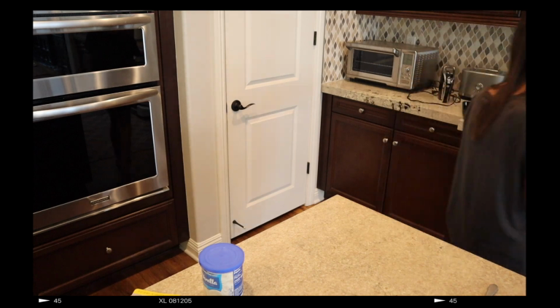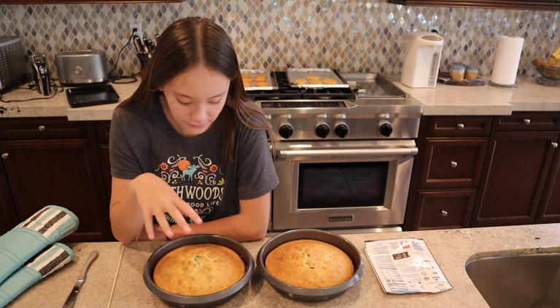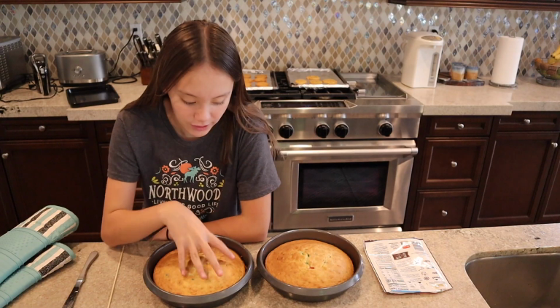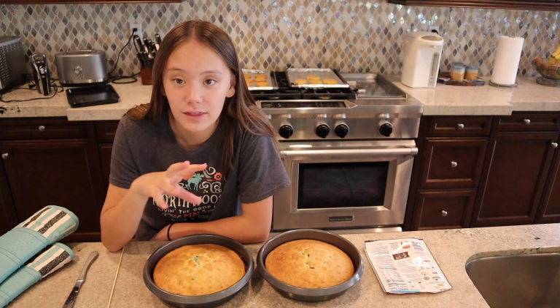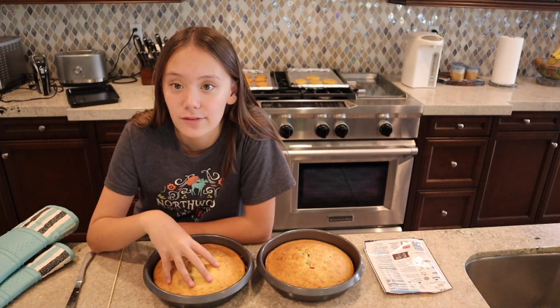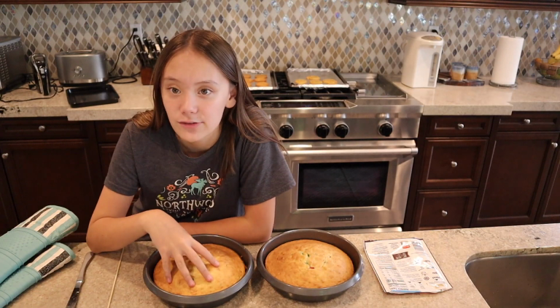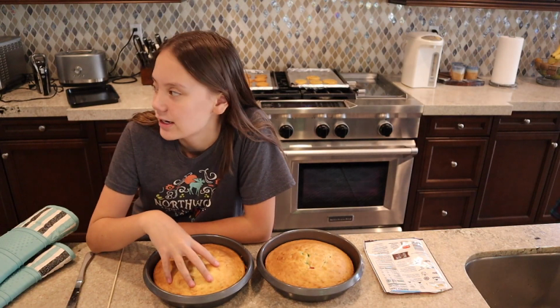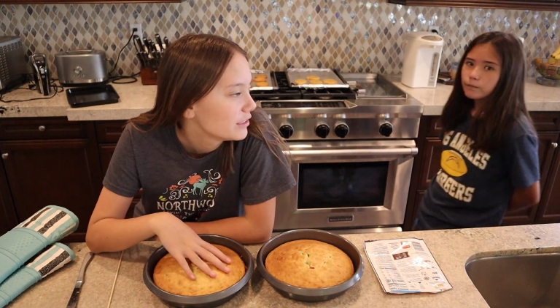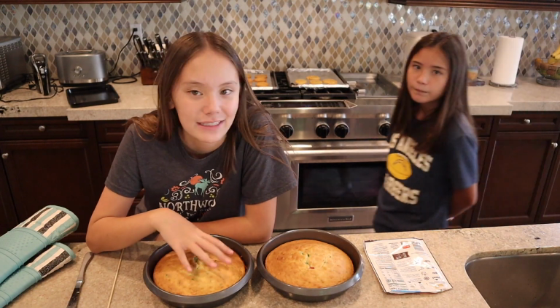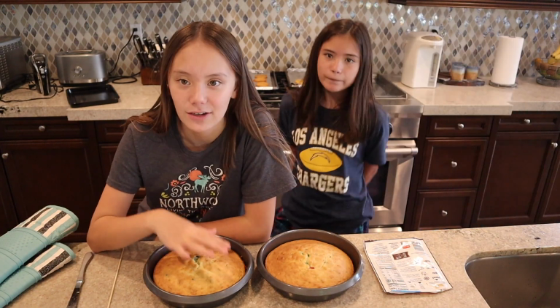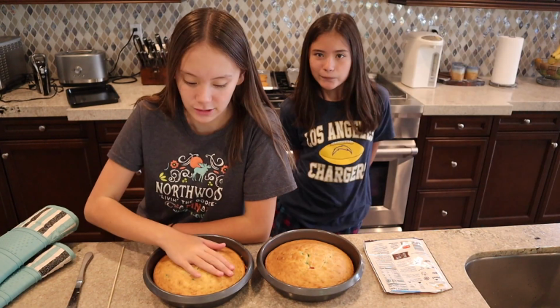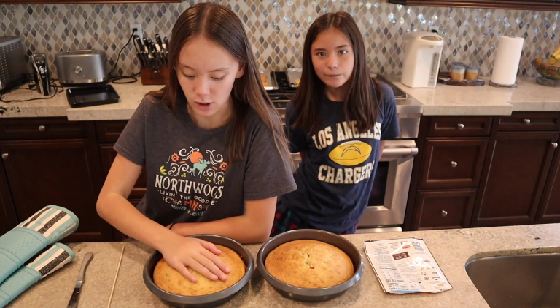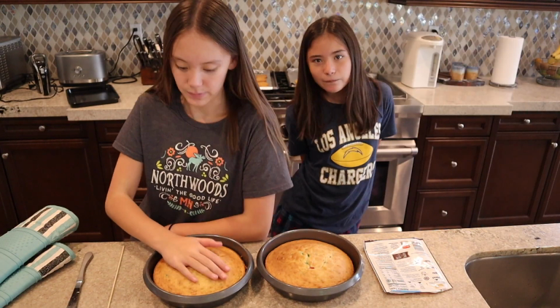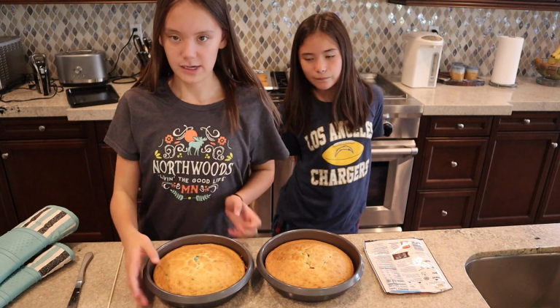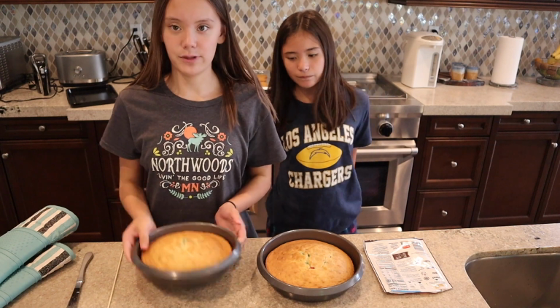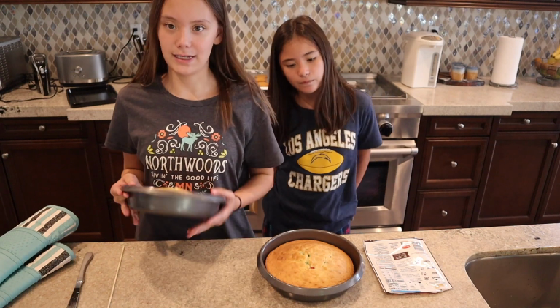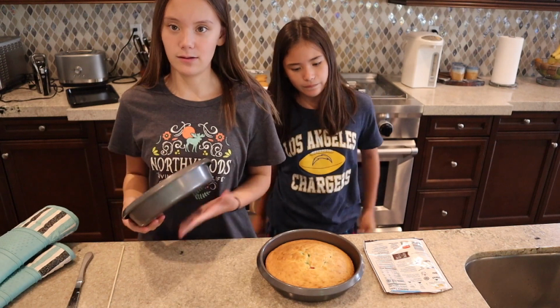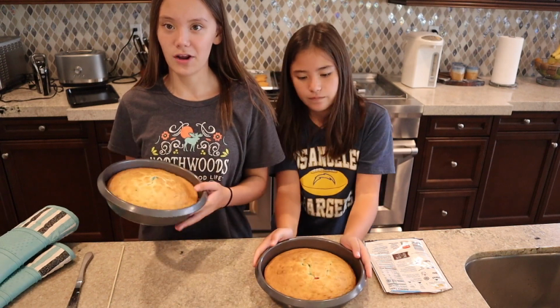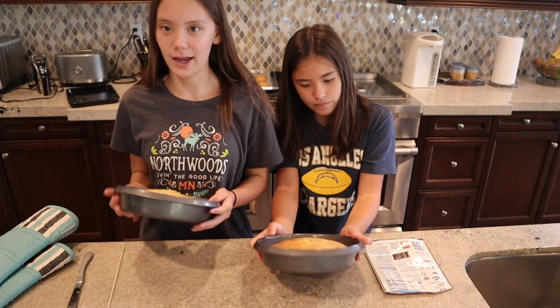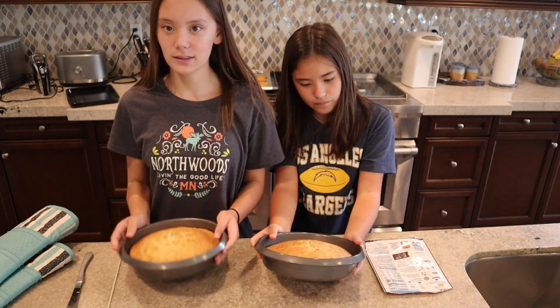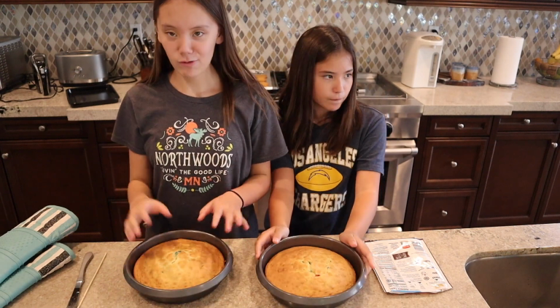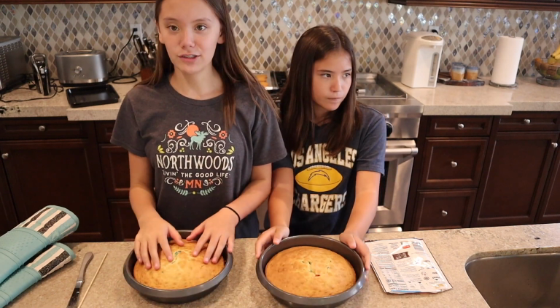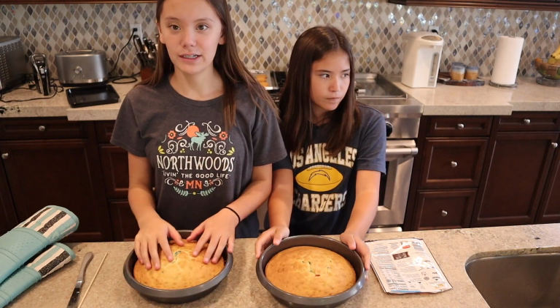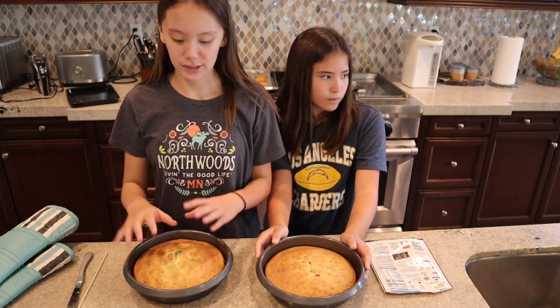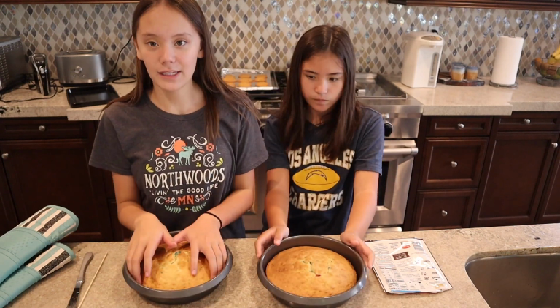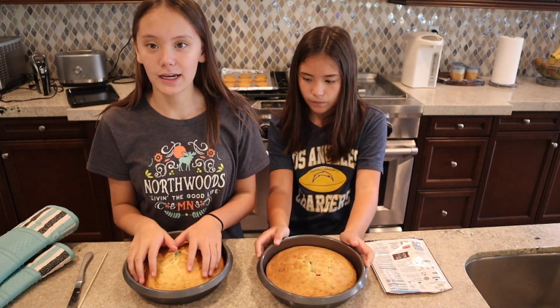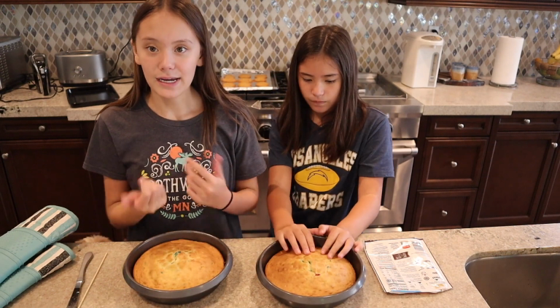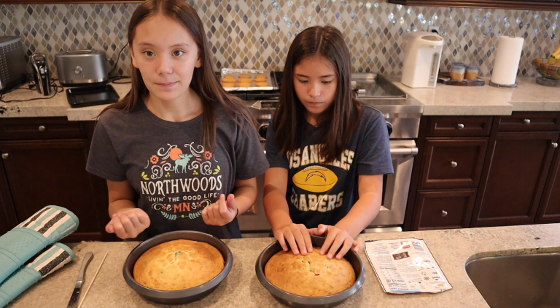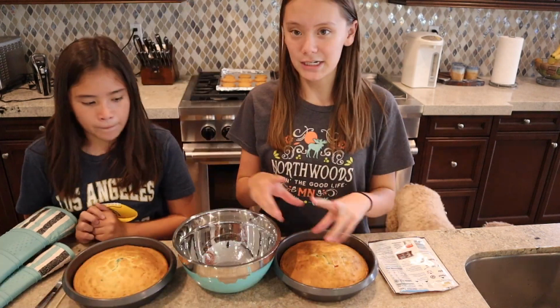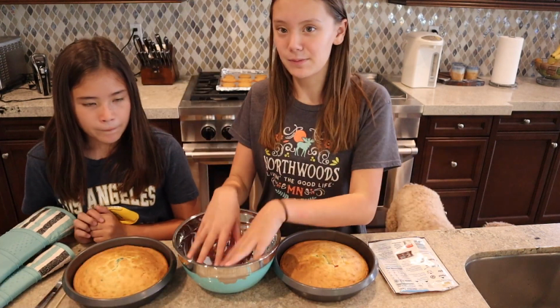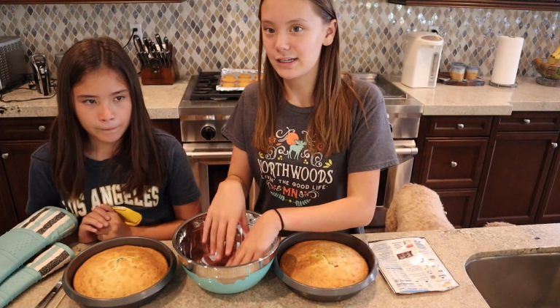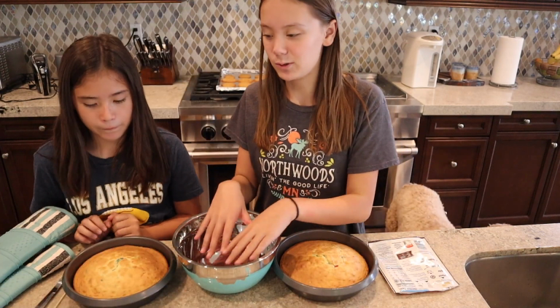These were in the fridge for like 15 minutes so they're still warm, but we can hold the pans without burning our hands. Now what we're gonna do is just get the cake, break it up, mash it up, and put it in this bowl.